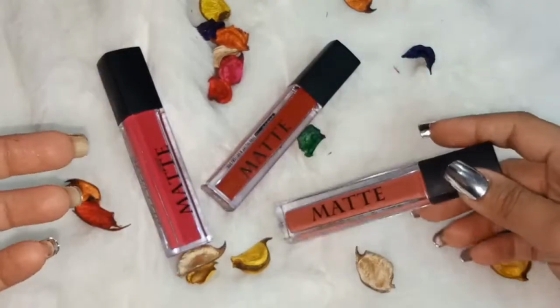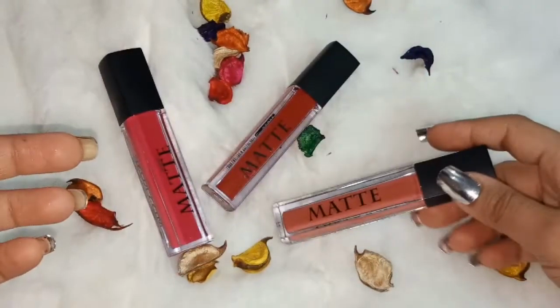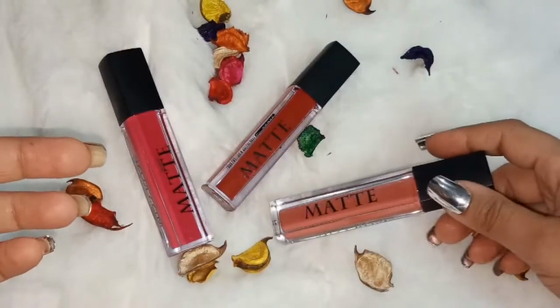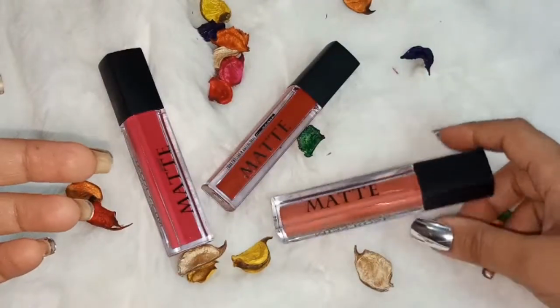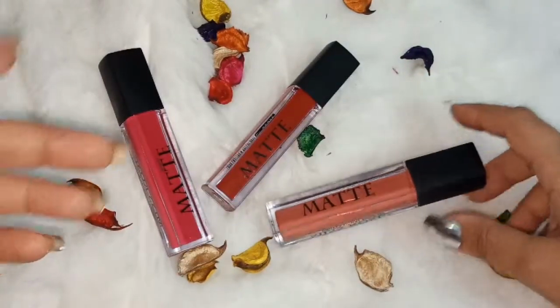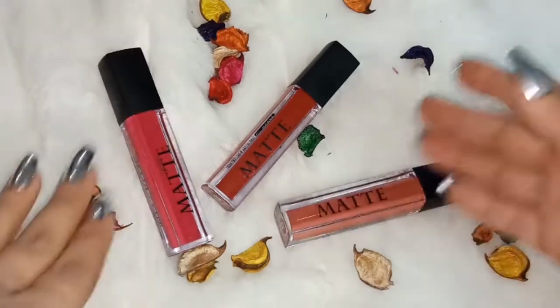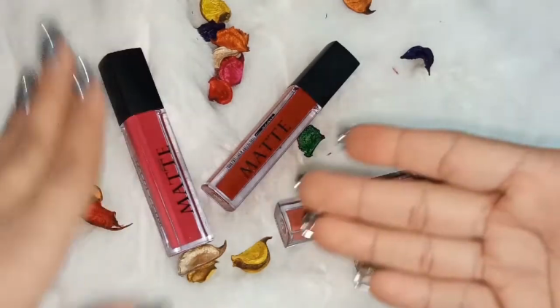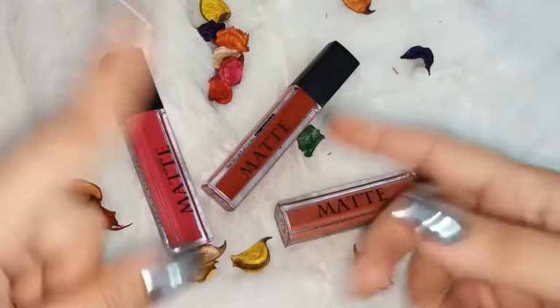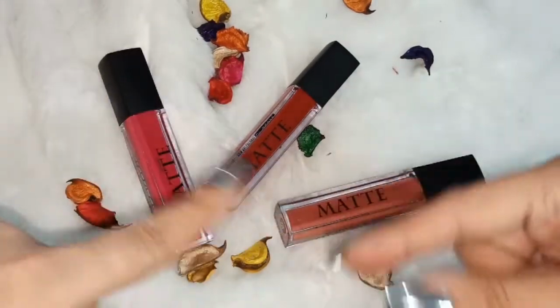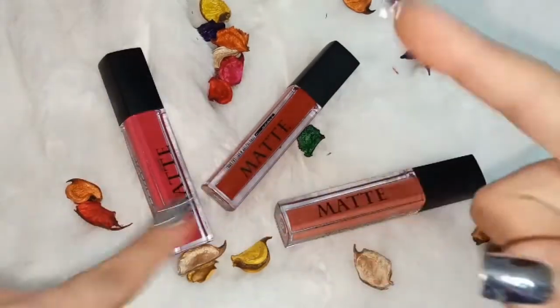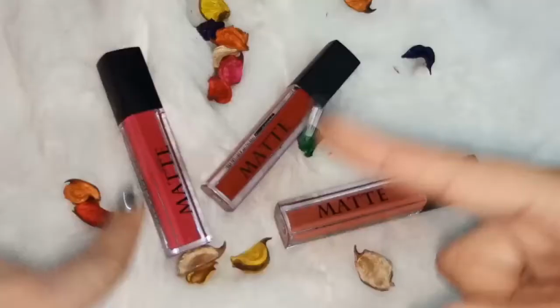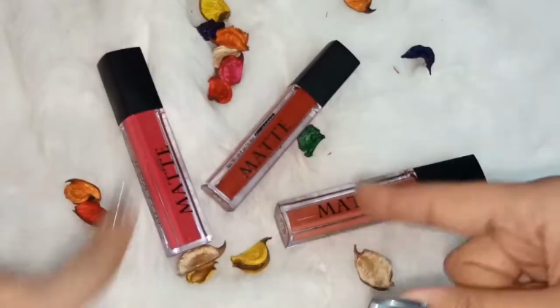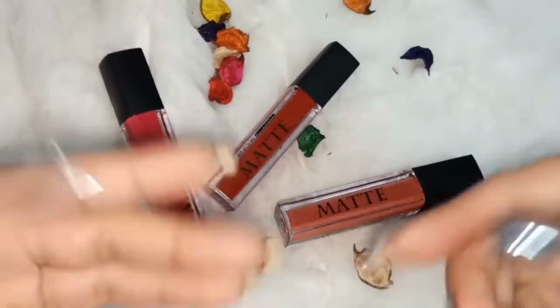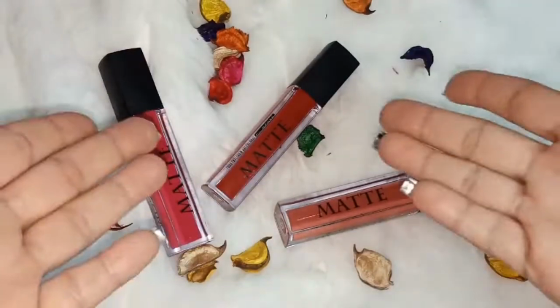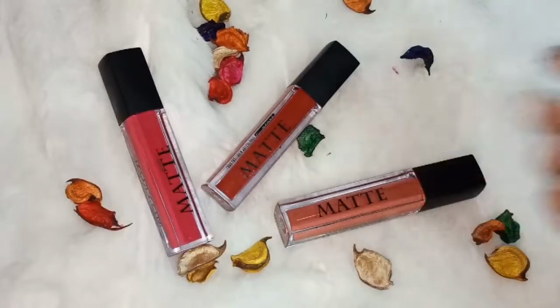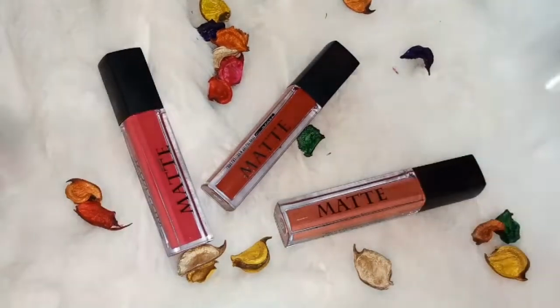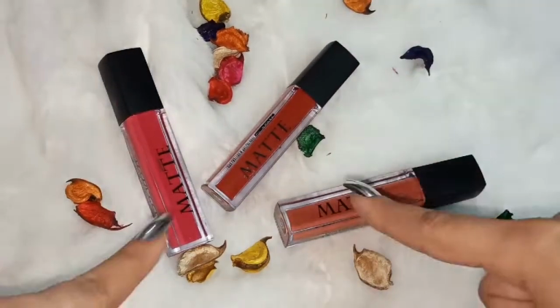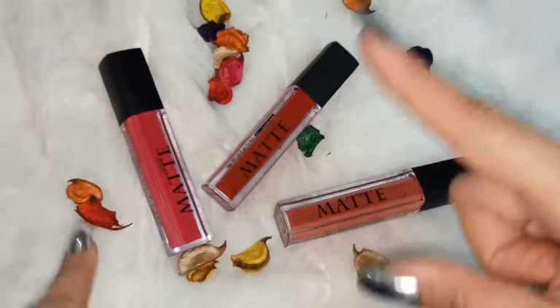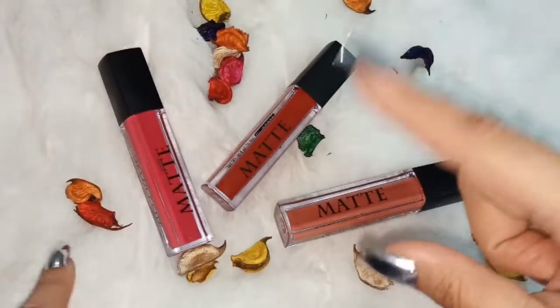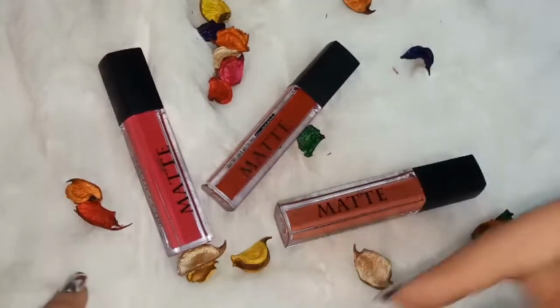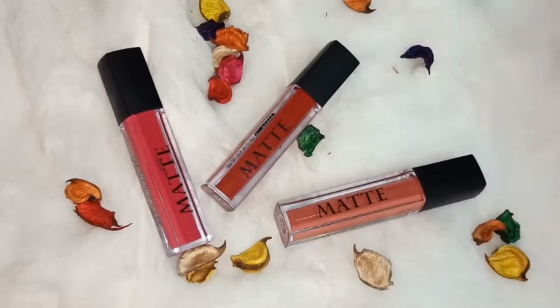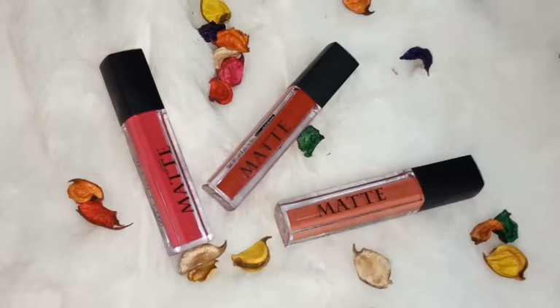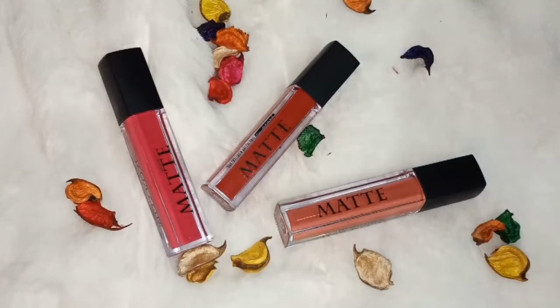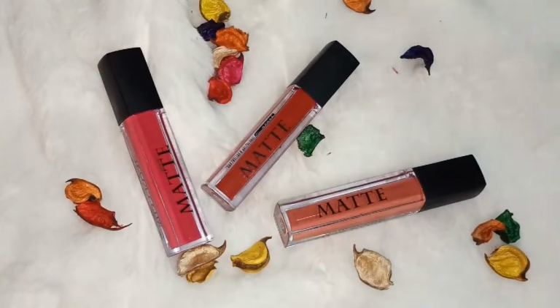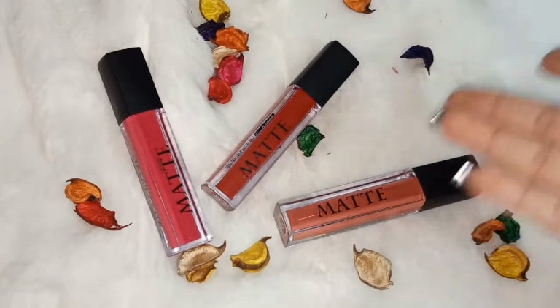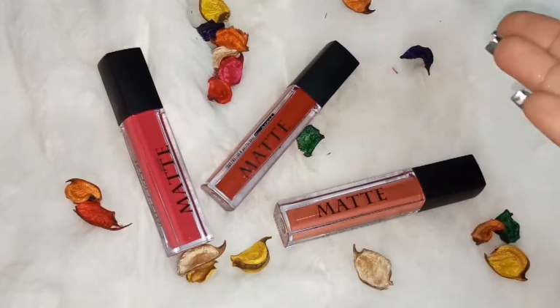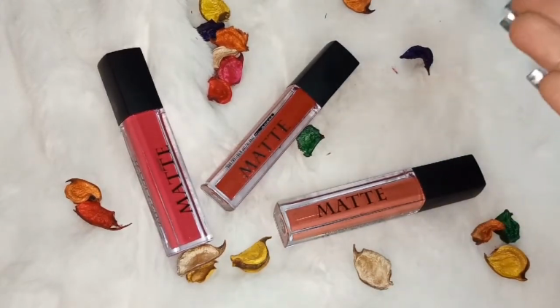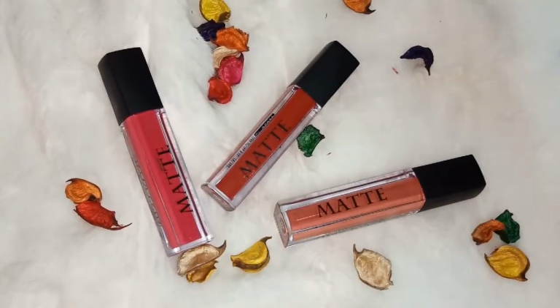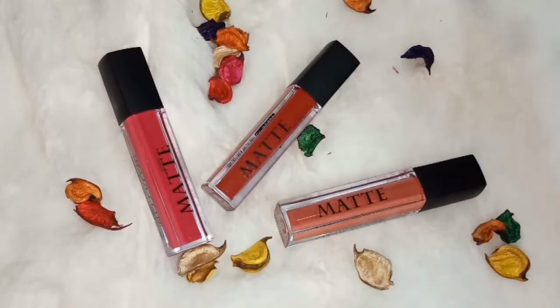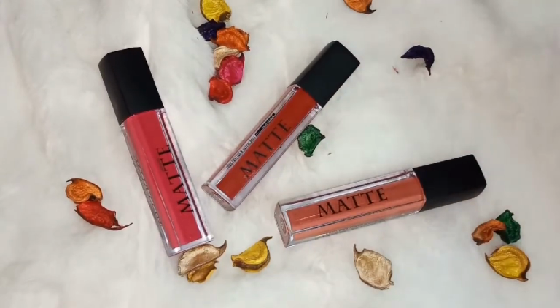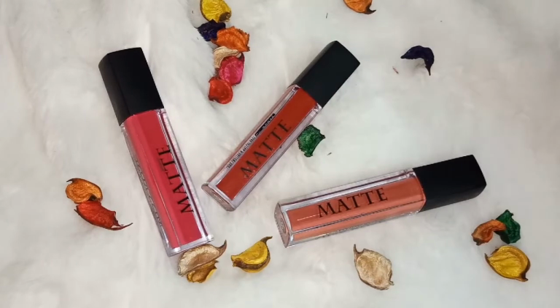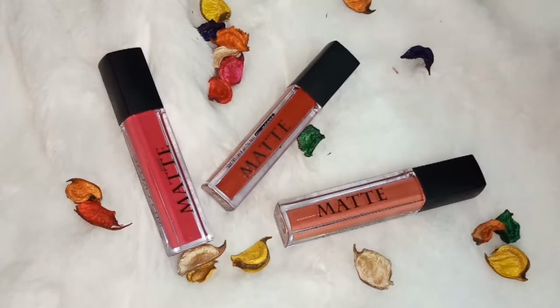I have bought three shades and I will show you how to swatch them. Next I will tell you how to buy them, and I will share that with you as well.